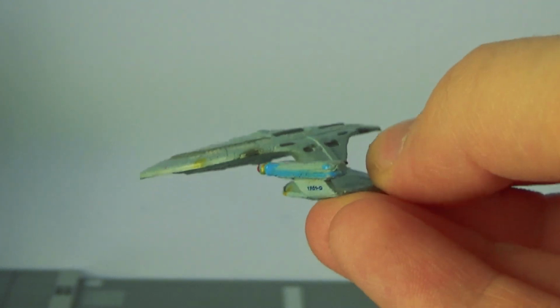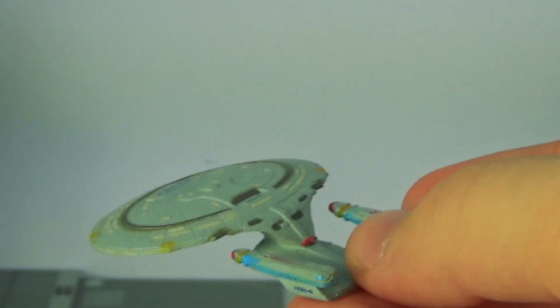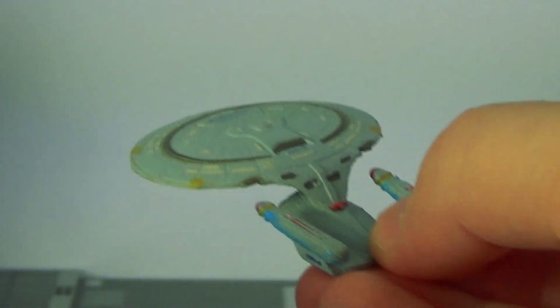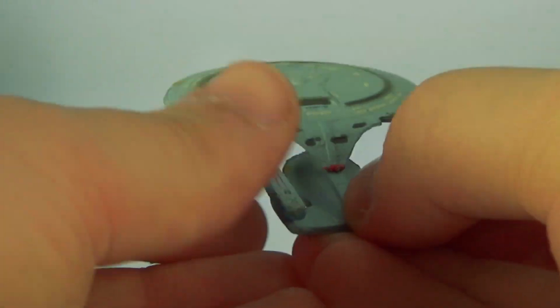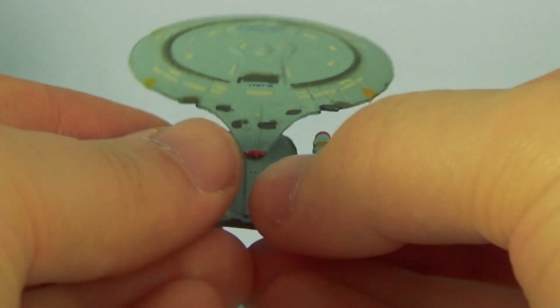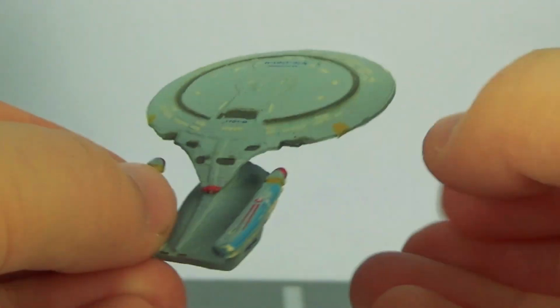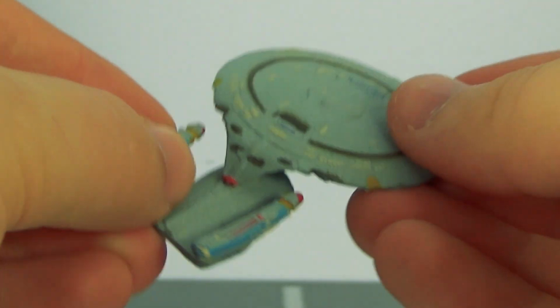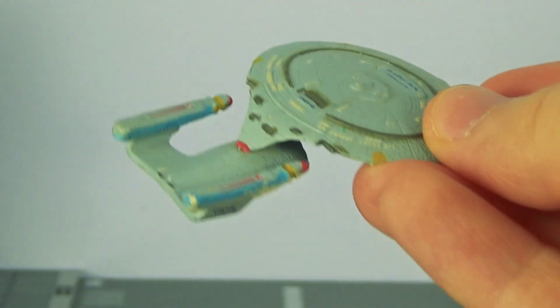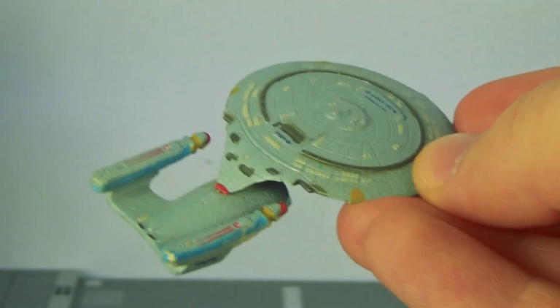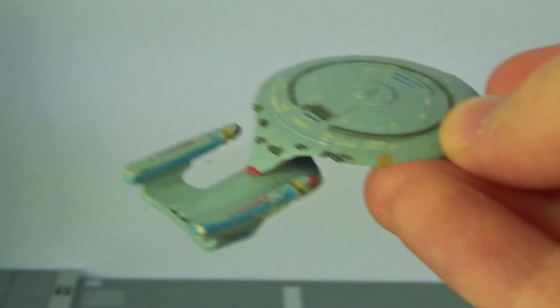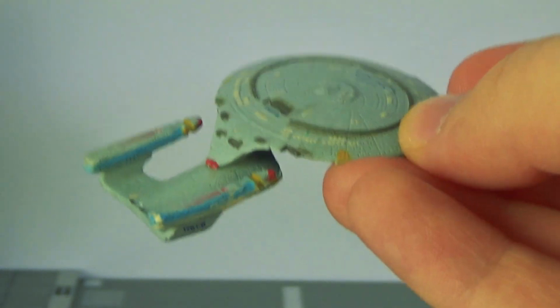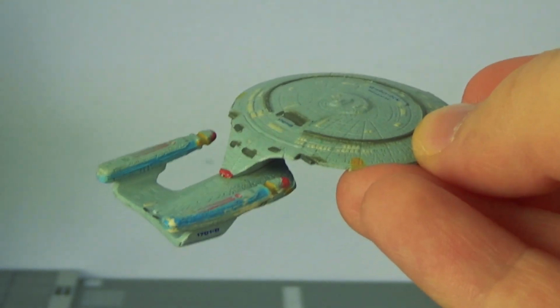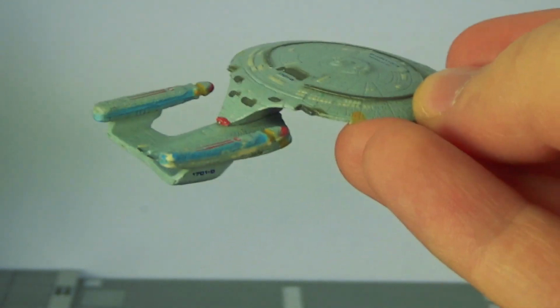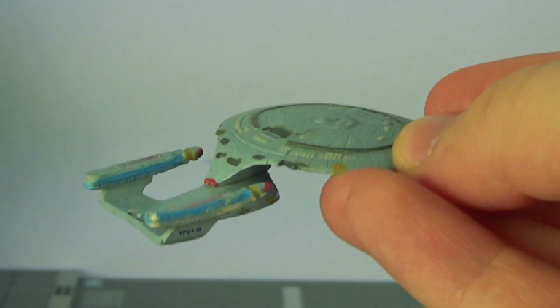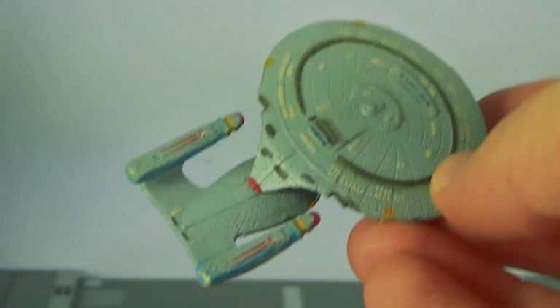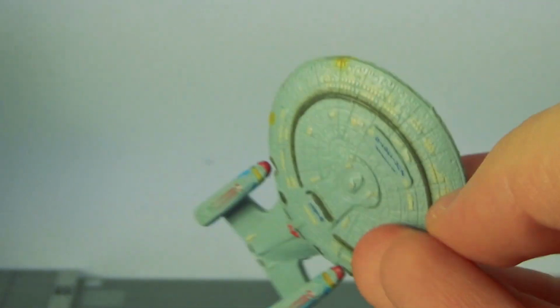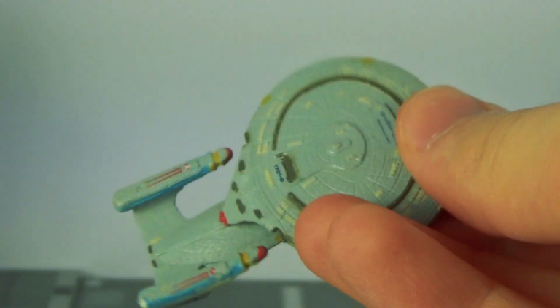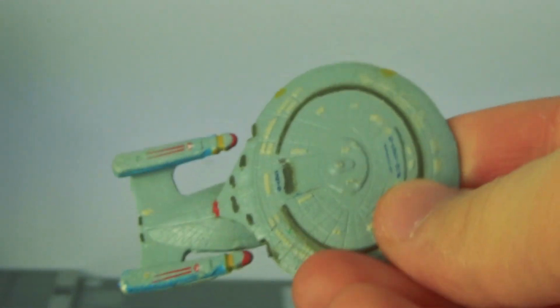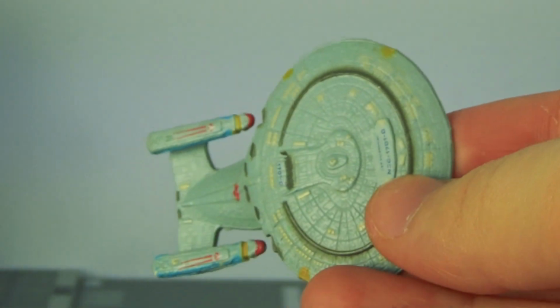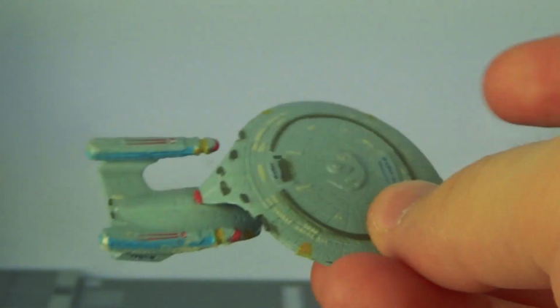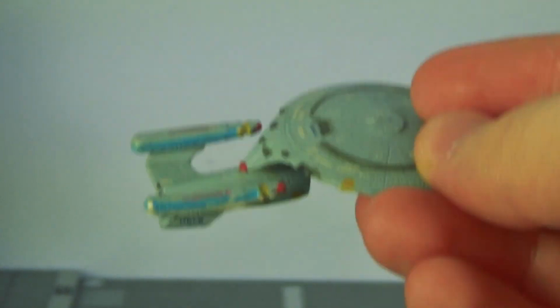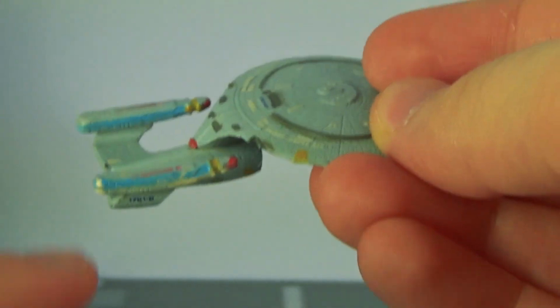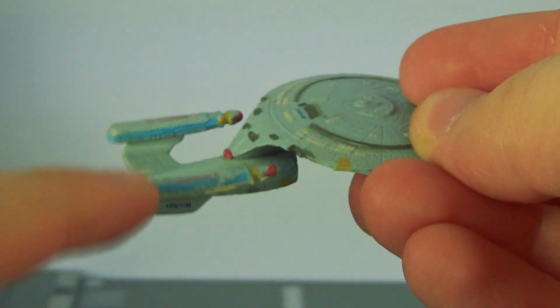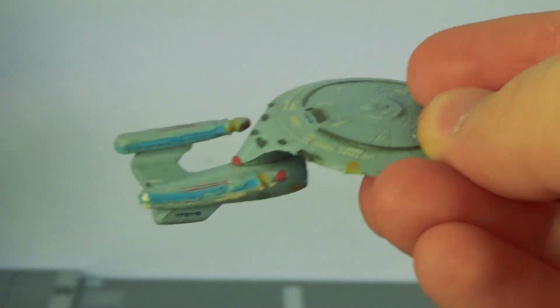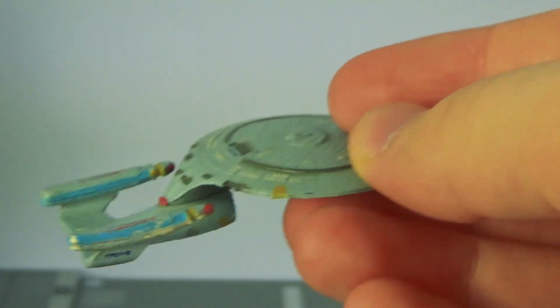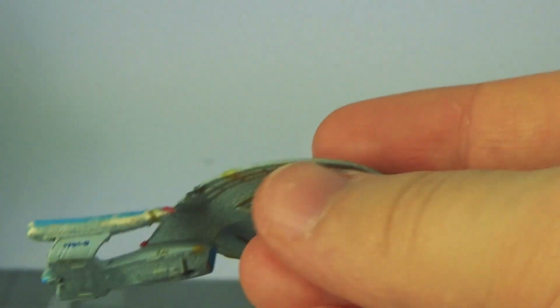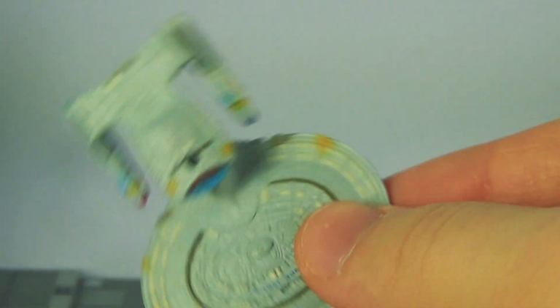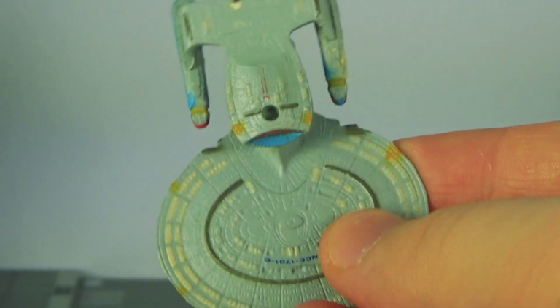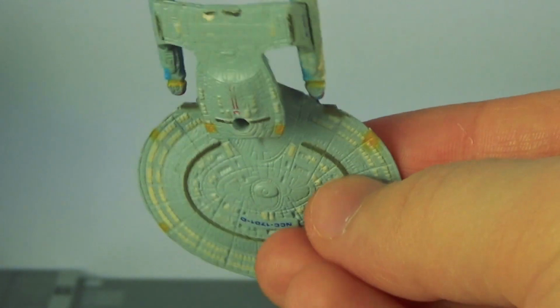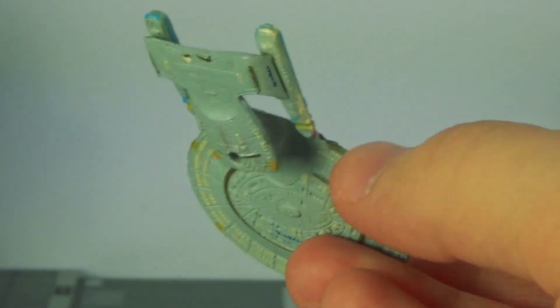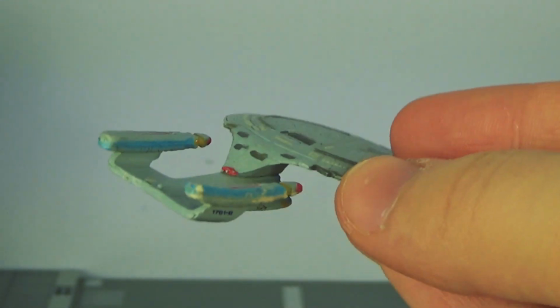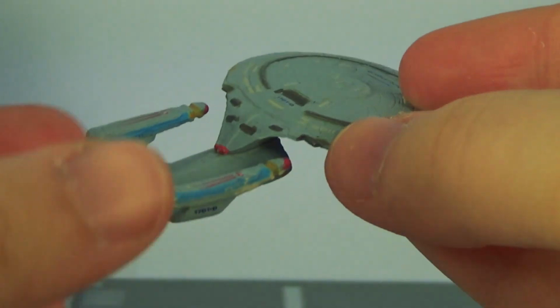Is there any spaceship in all of sci-fi more beautiful than the Enterprise-D? No, there isn't. I do prefer the refit version with the three nacelles — the extra nacelles from the last episode of Next Generation. But that's sort of it.